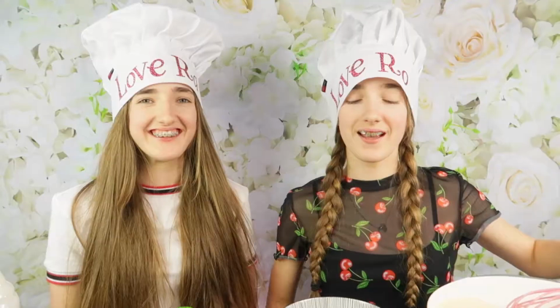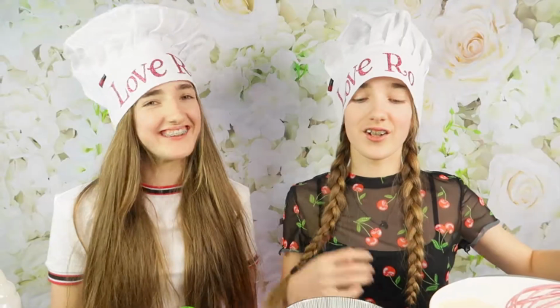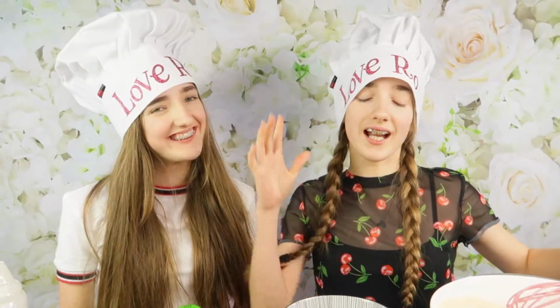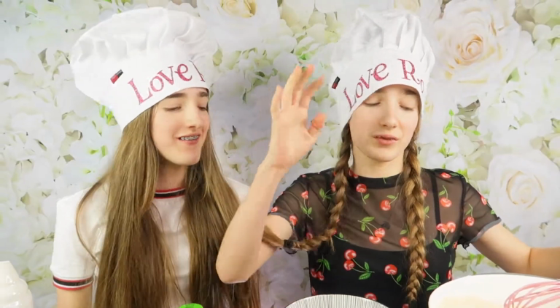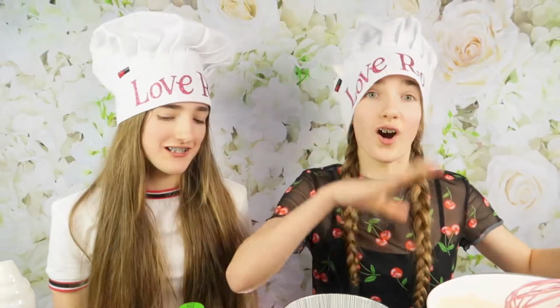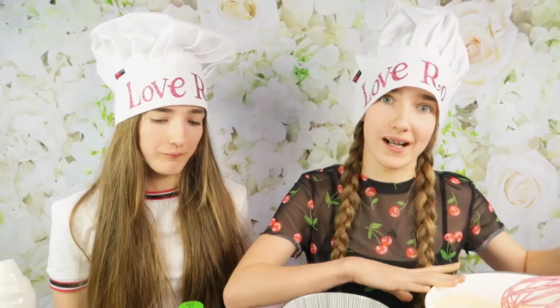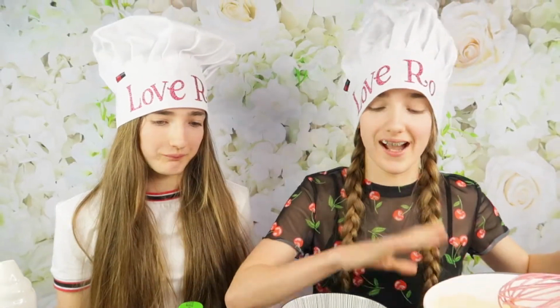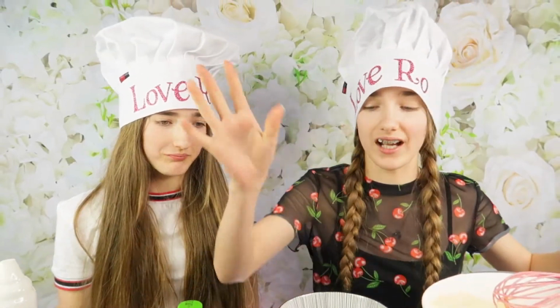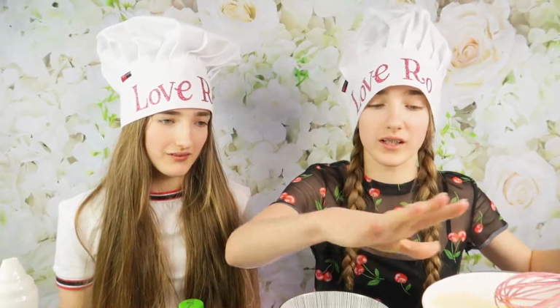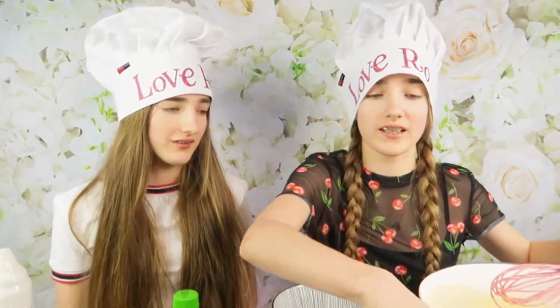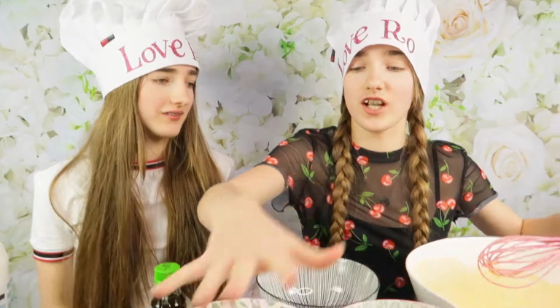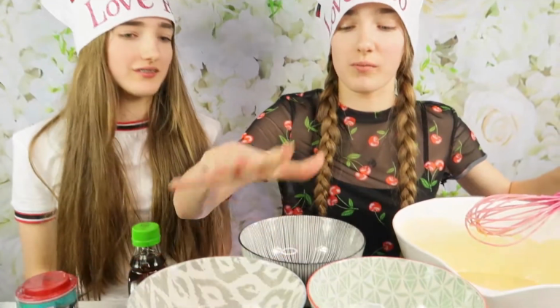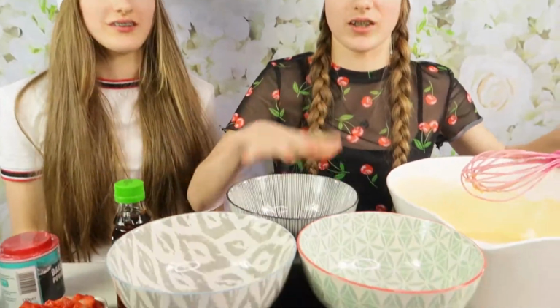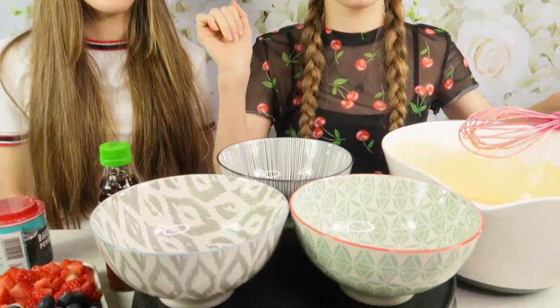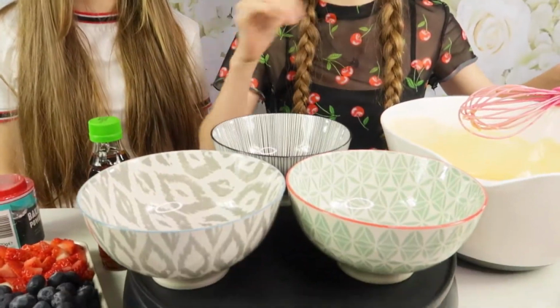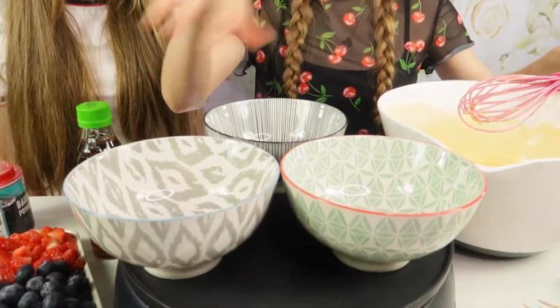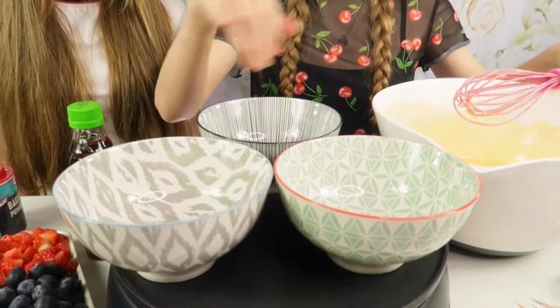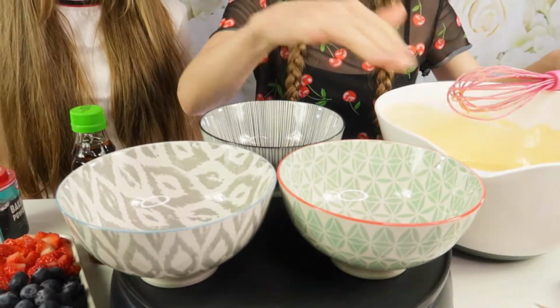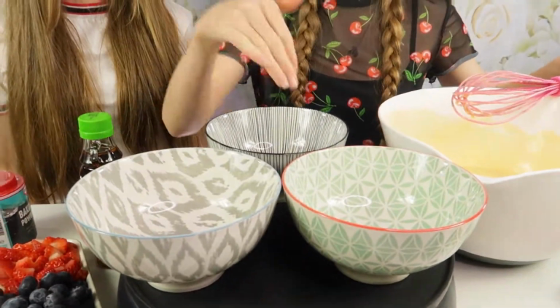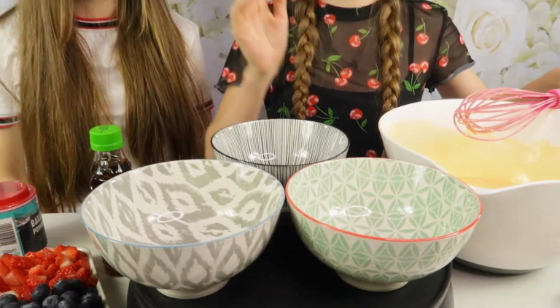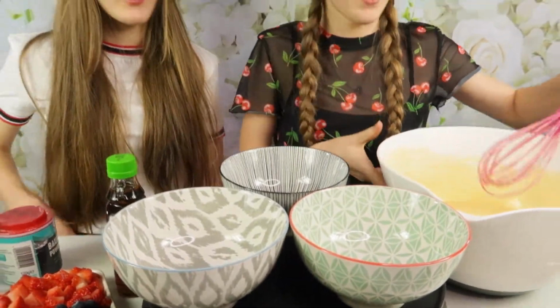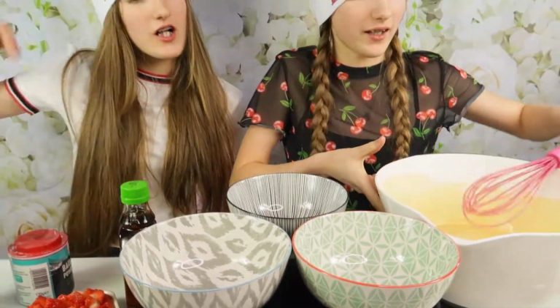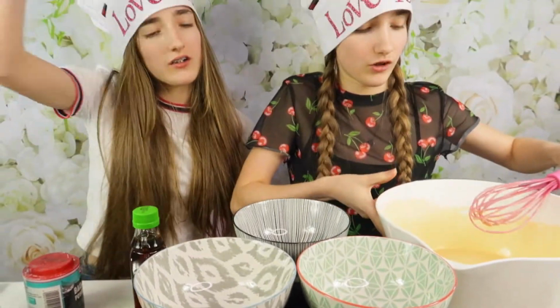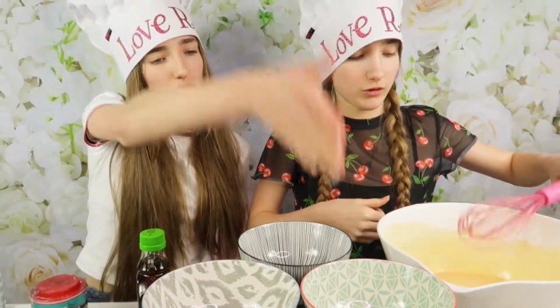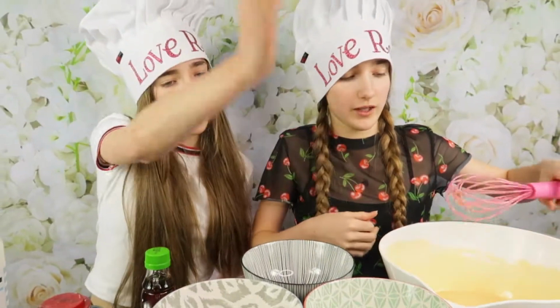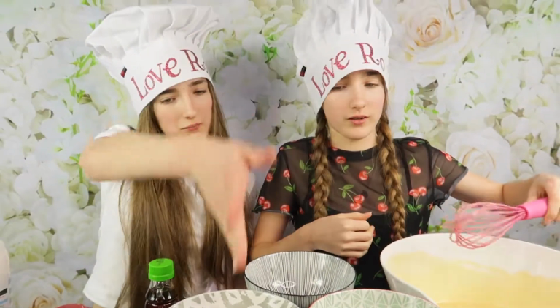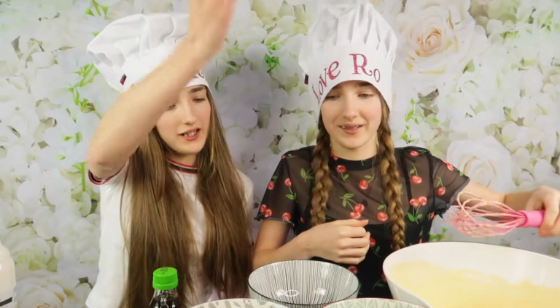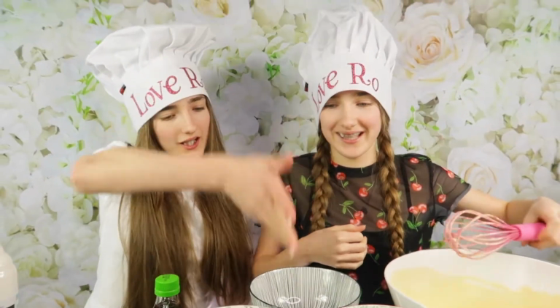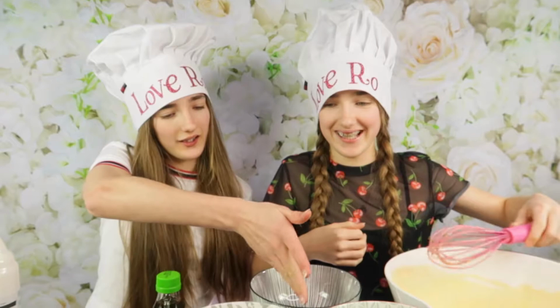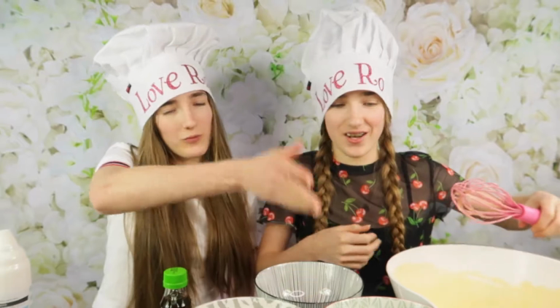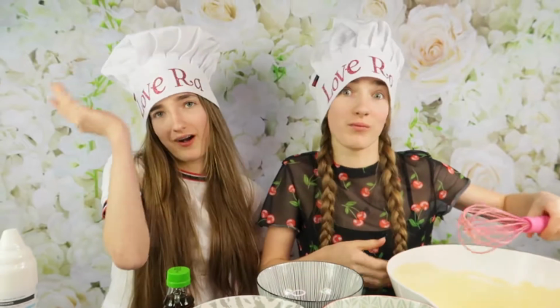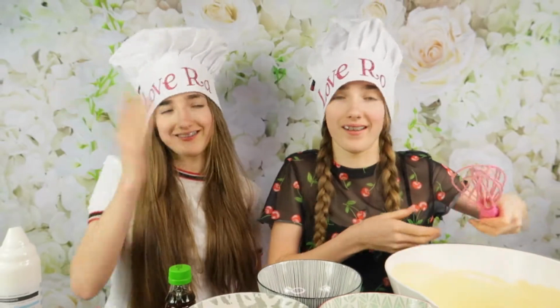So now we've got our batter and now we're going to dish it out into three bowls so we can colour each batter individually: red, pink and a normal colour.